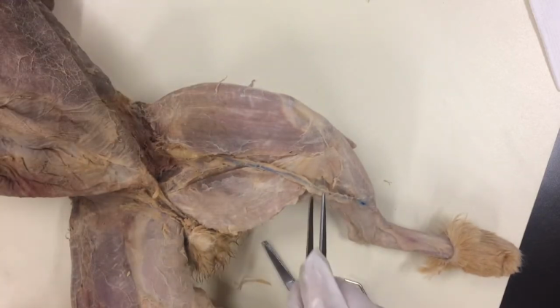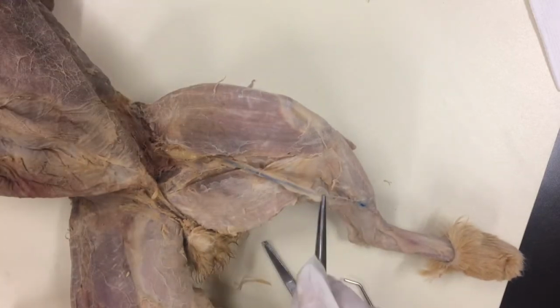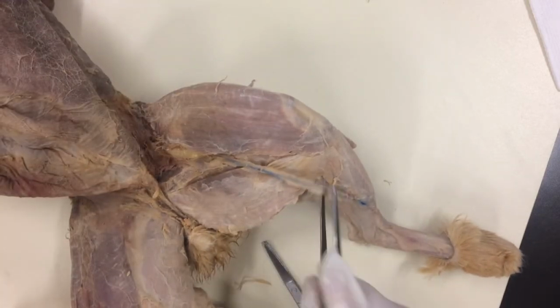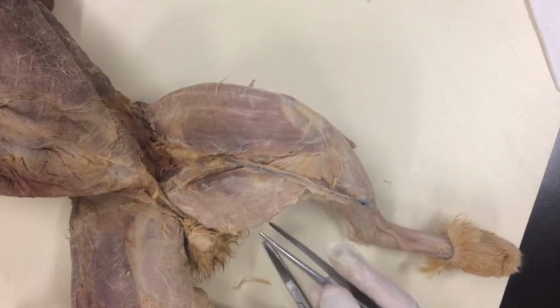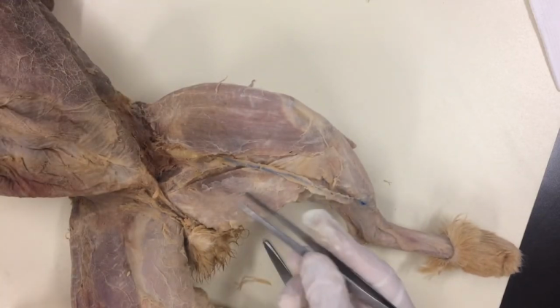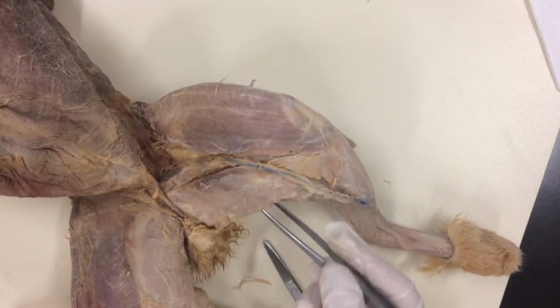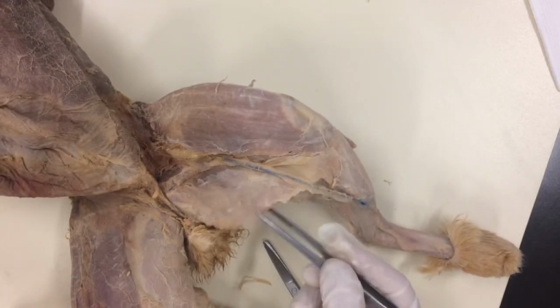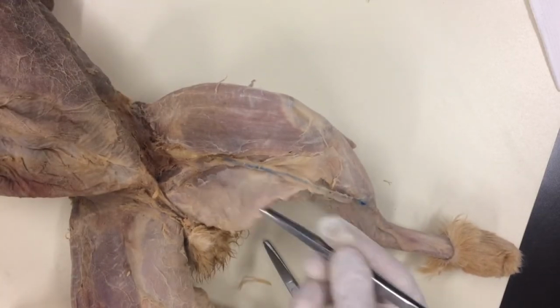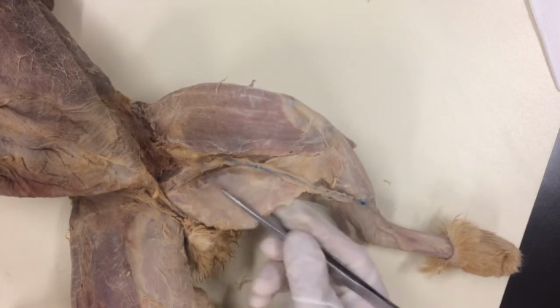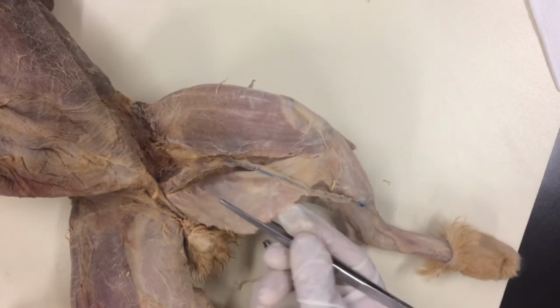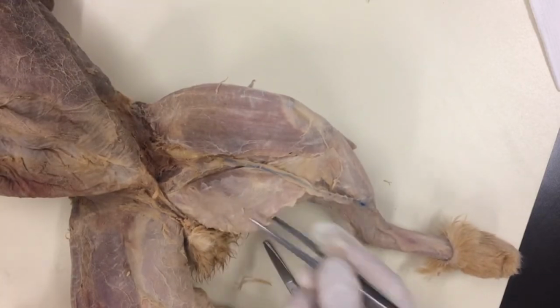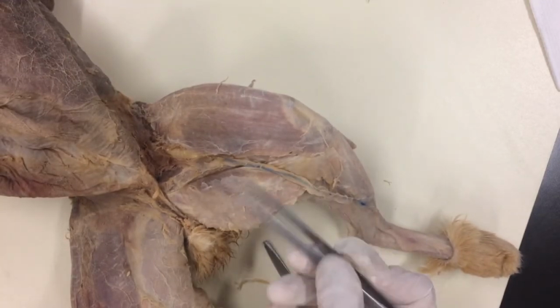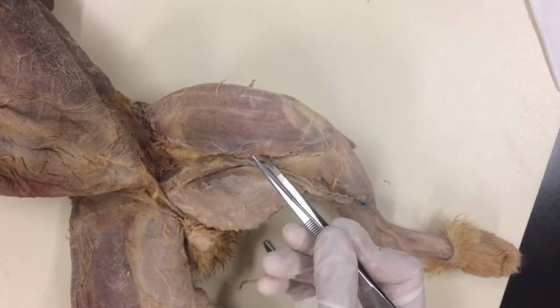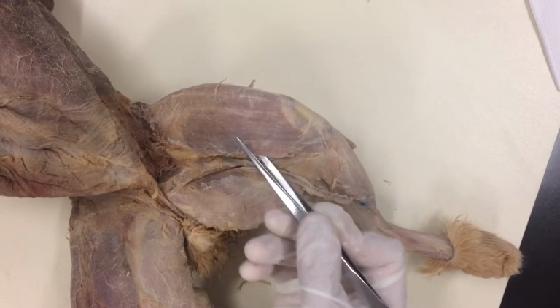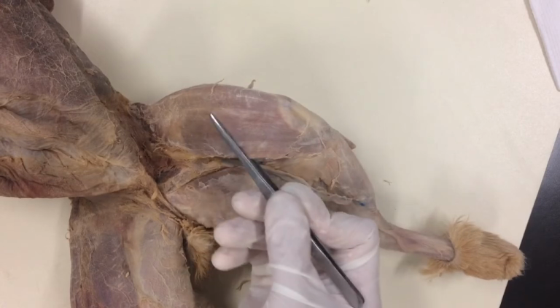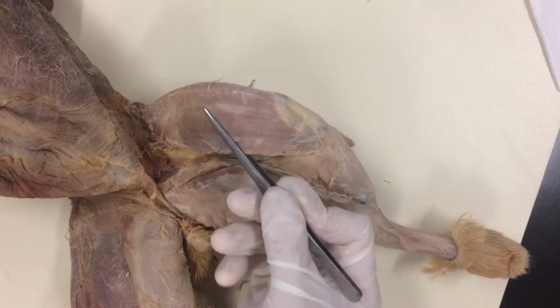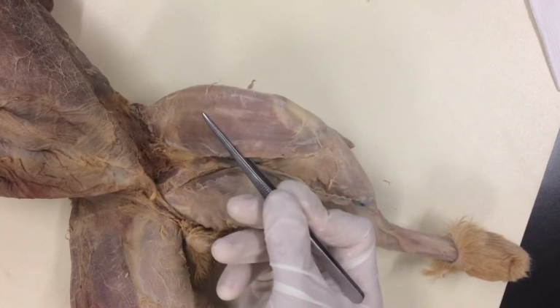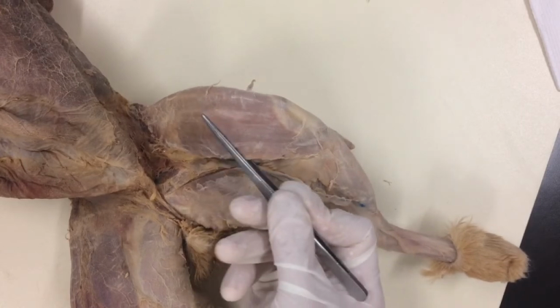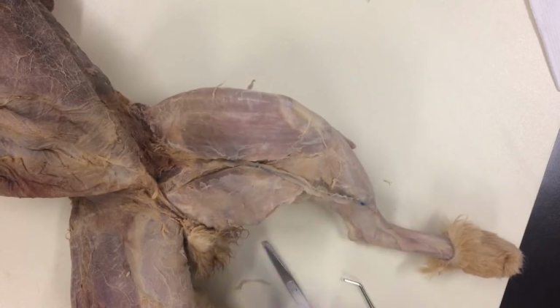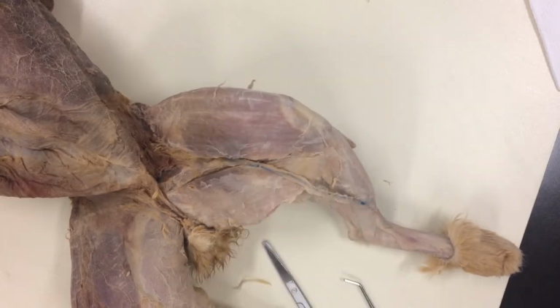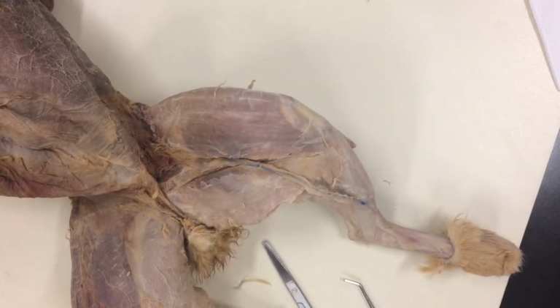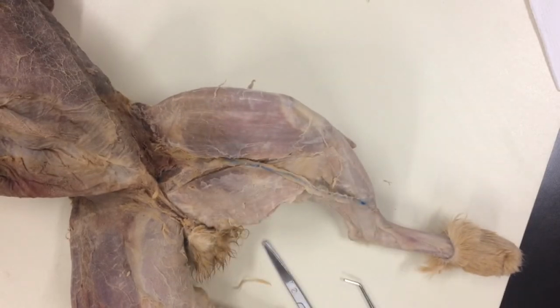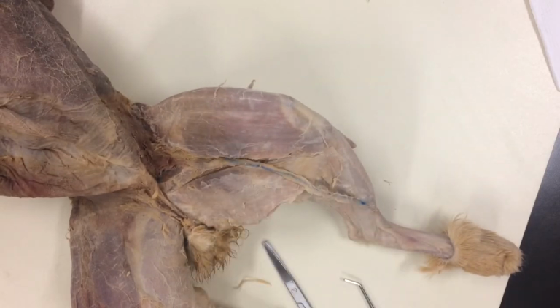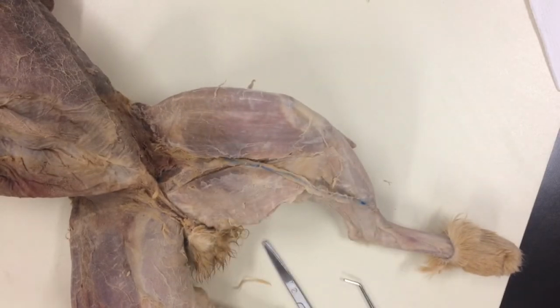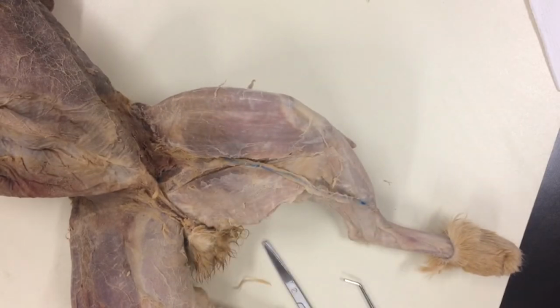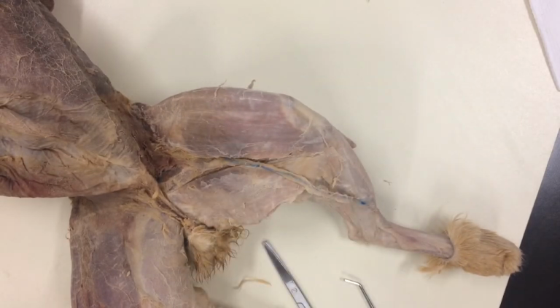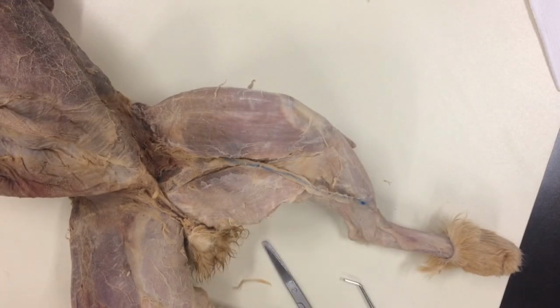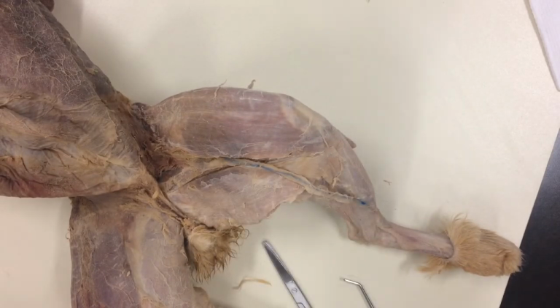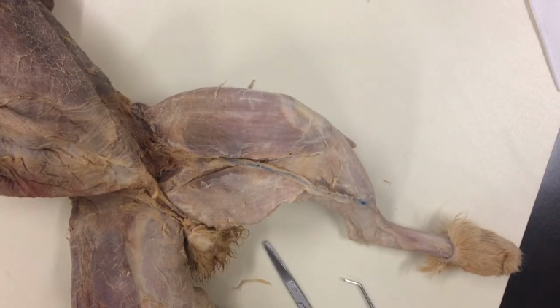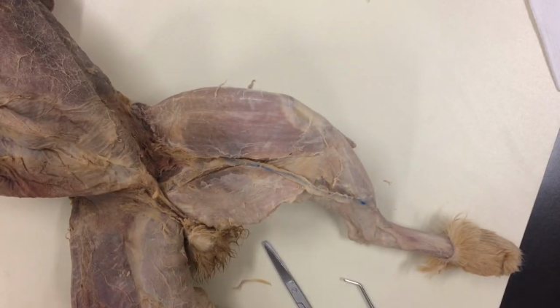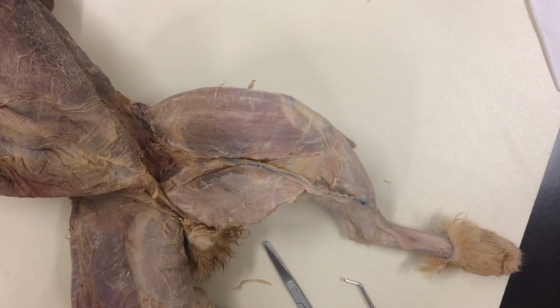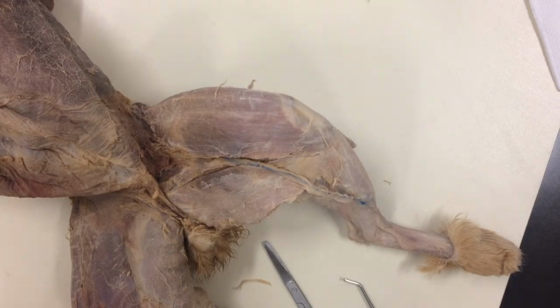We have the great saphenous vein, Gracilis, and Sartorius. We'll do some more in the next video.